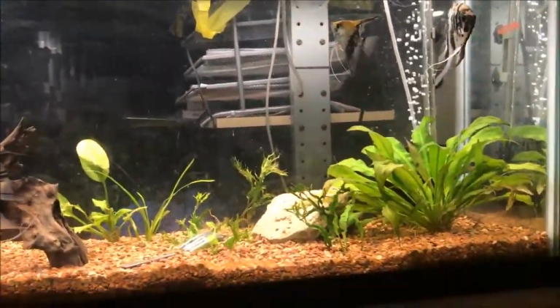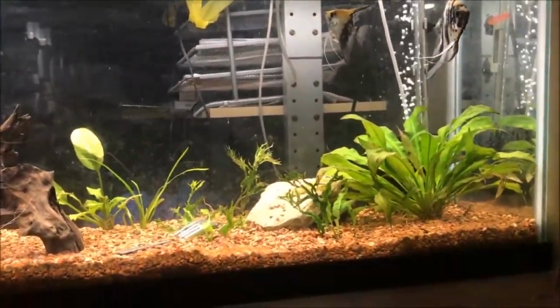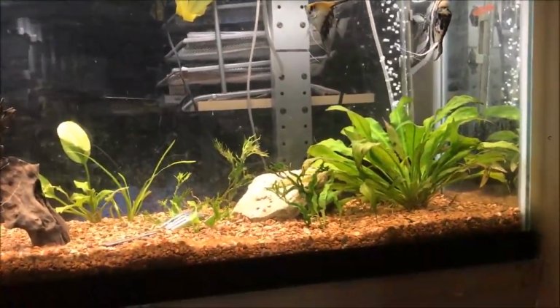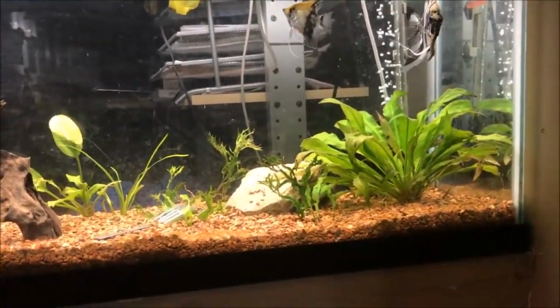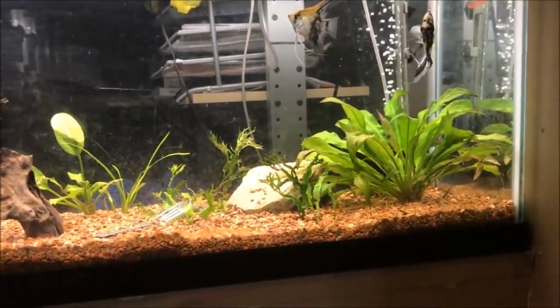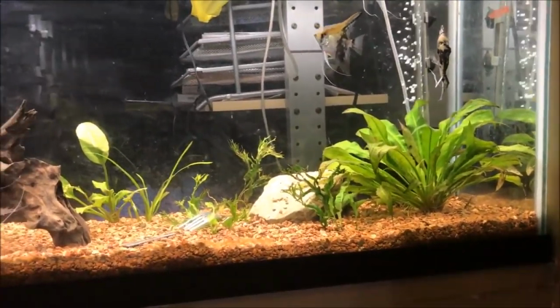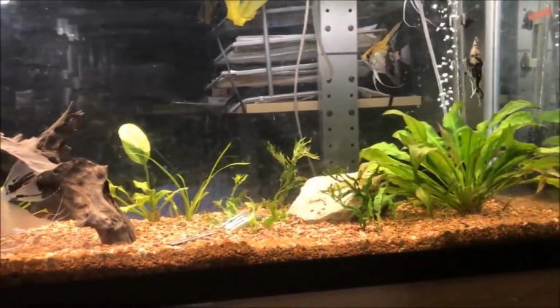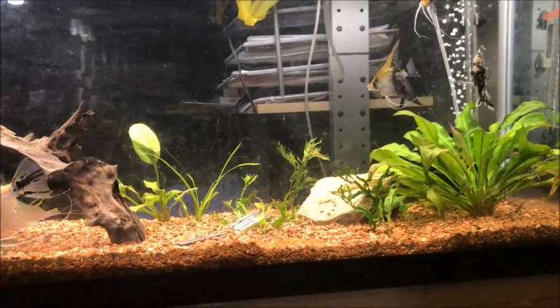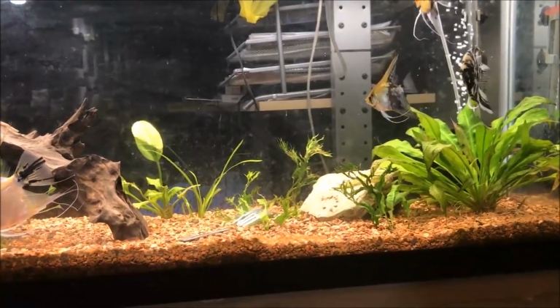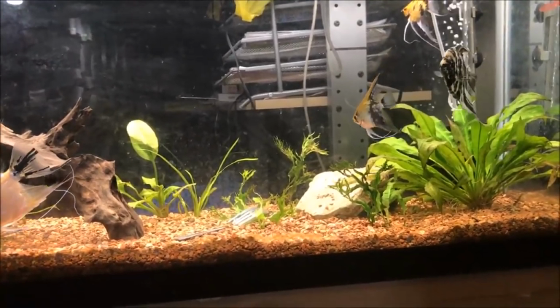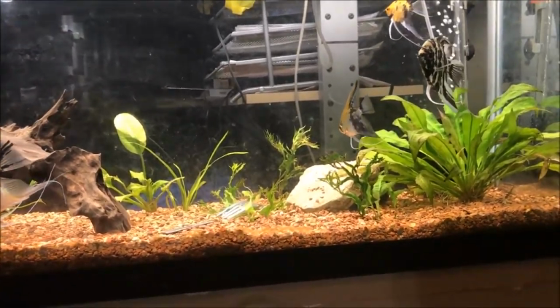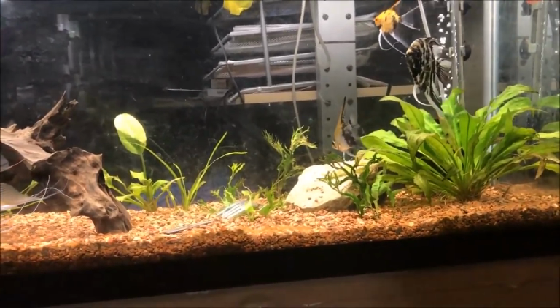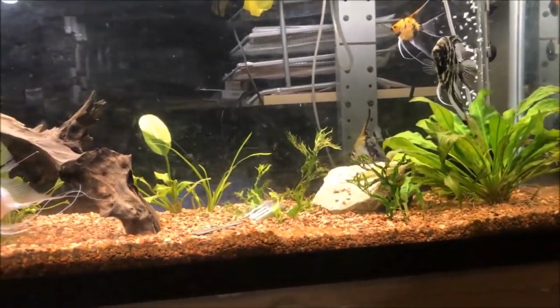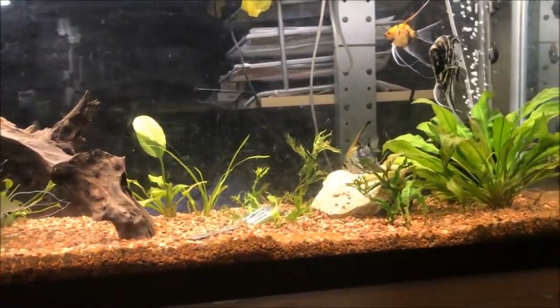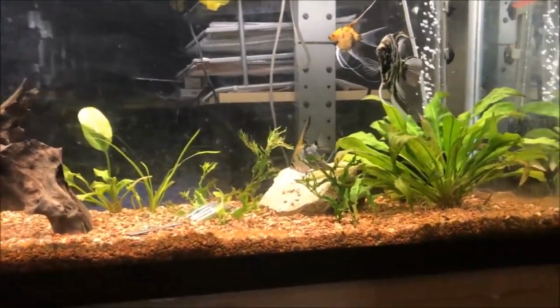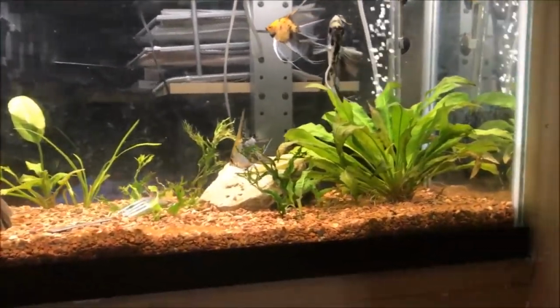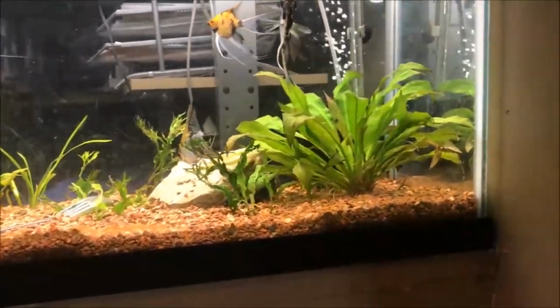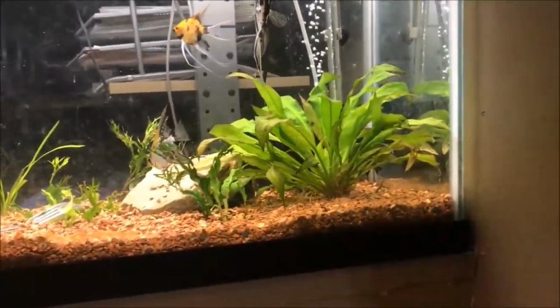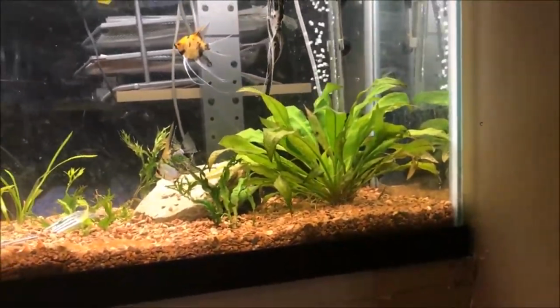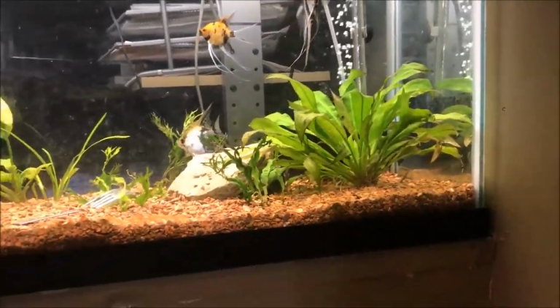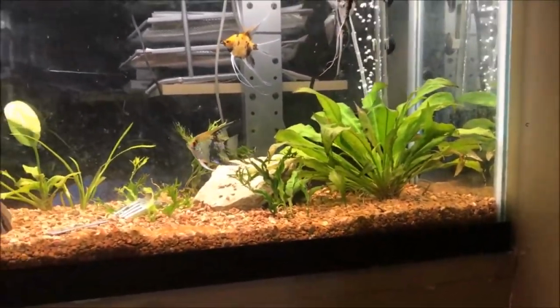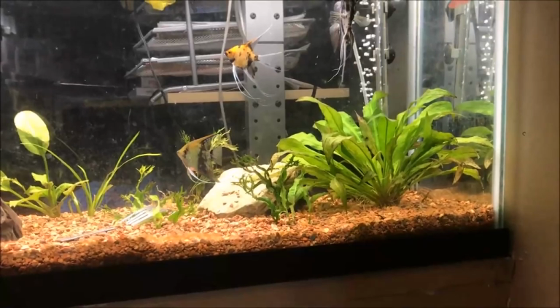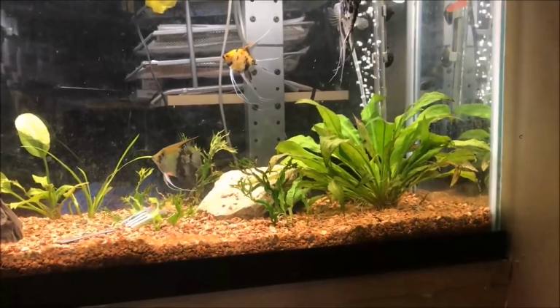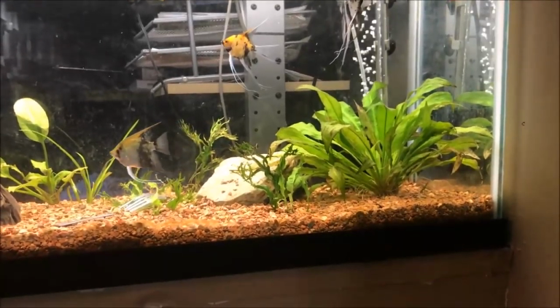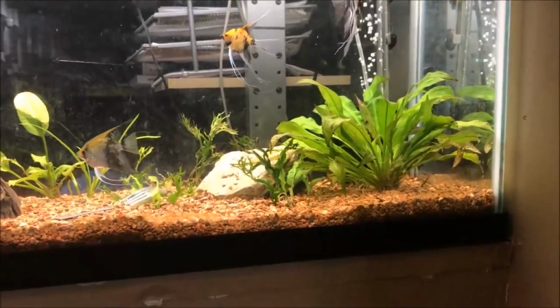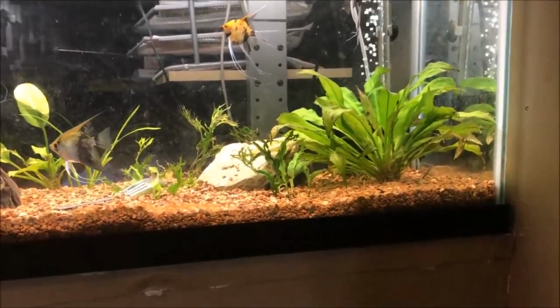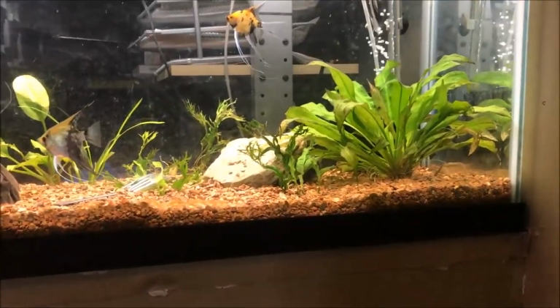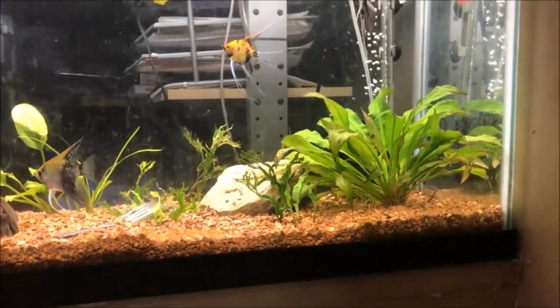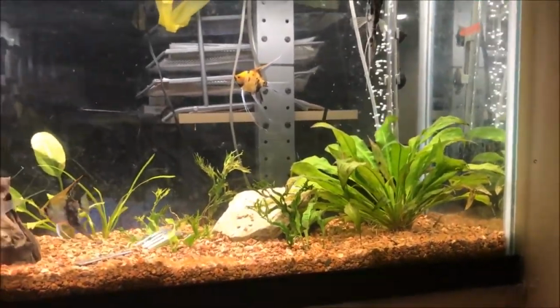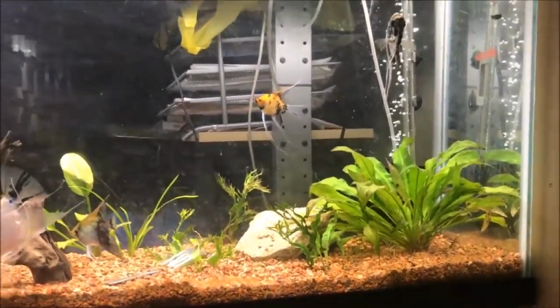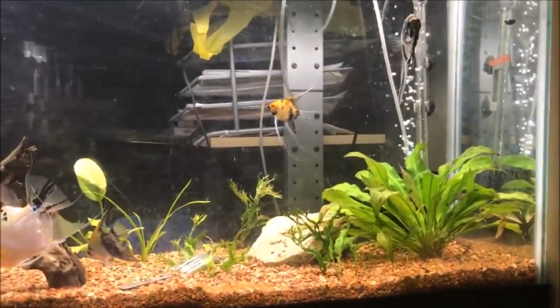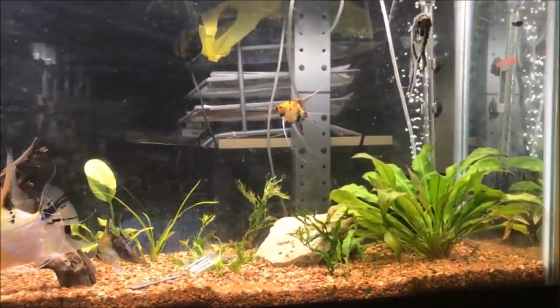The fish are growing nicely. There is still one runt angel — he's a smoky angel maybe — and of course I can't see him because he's always hiding.